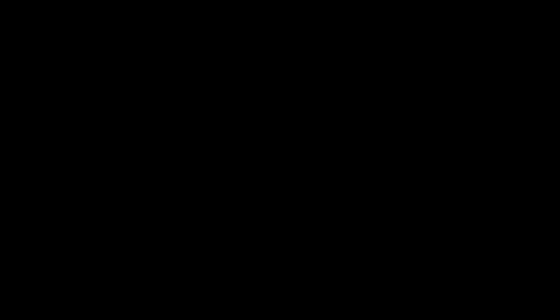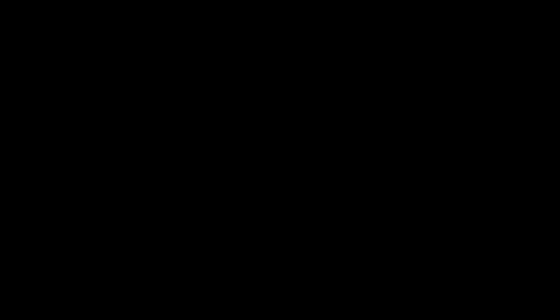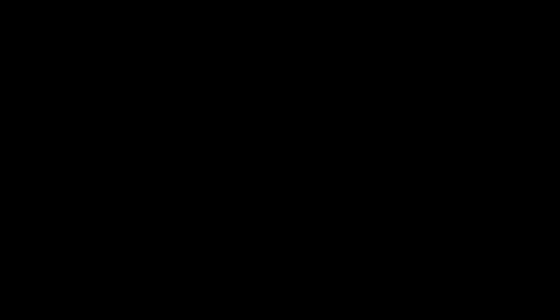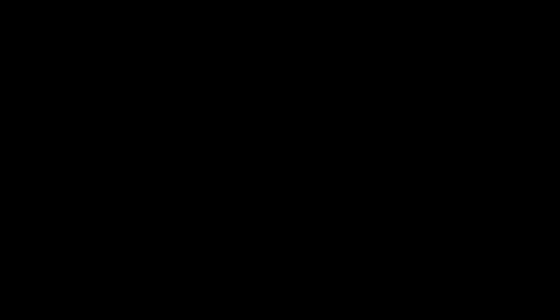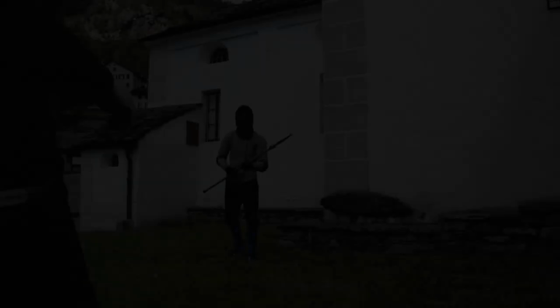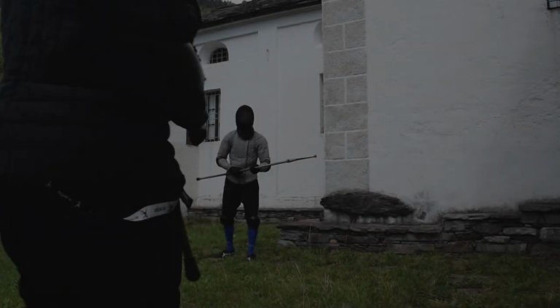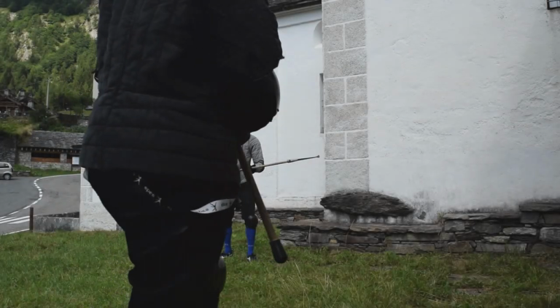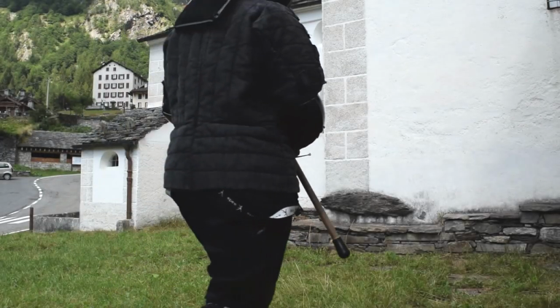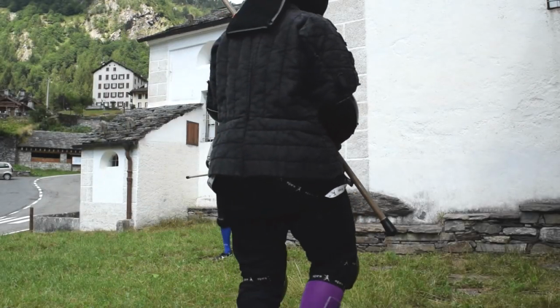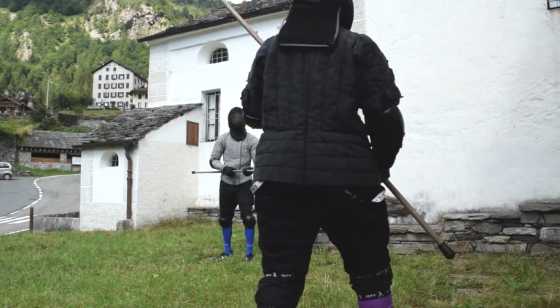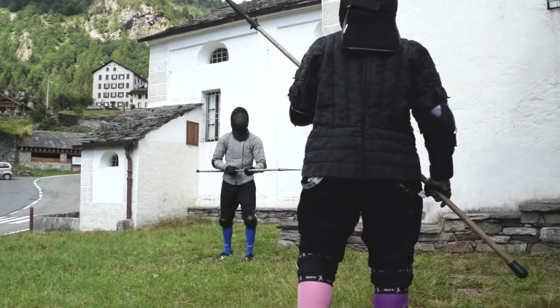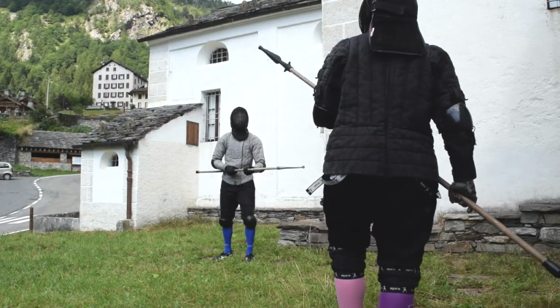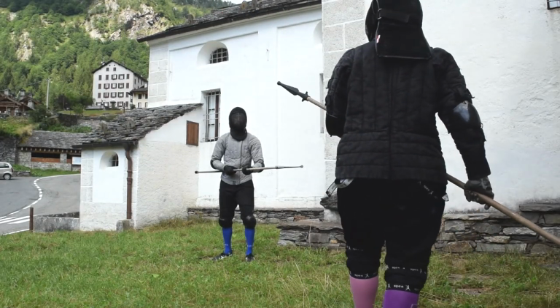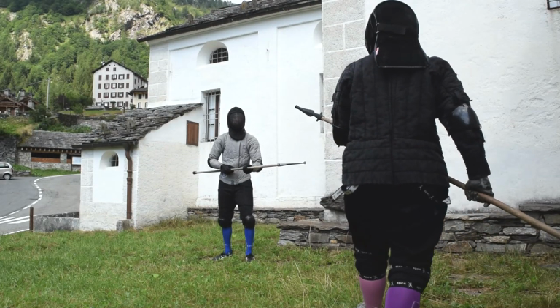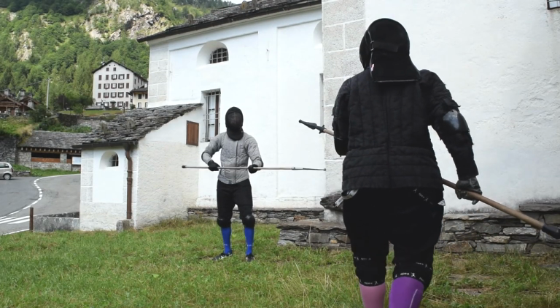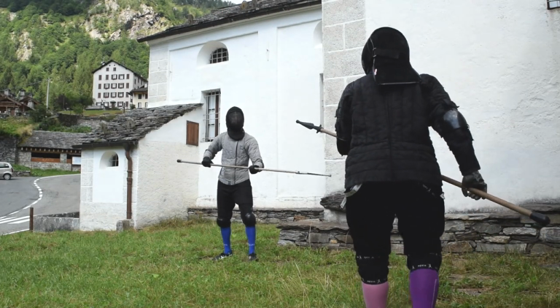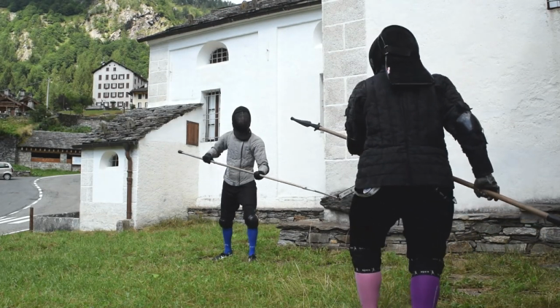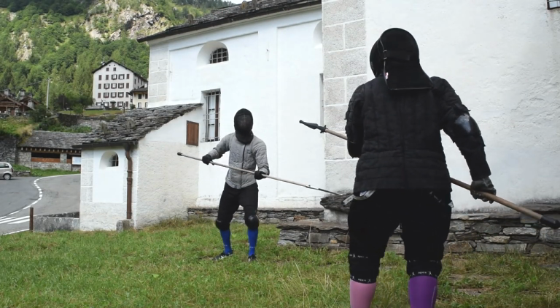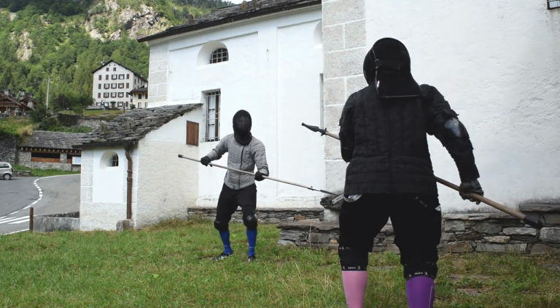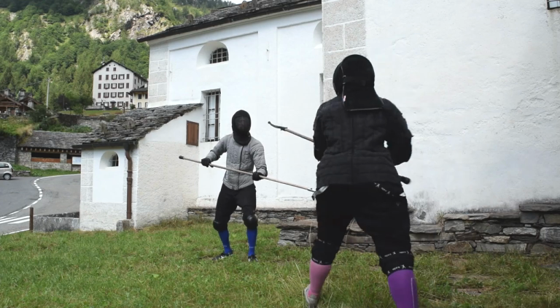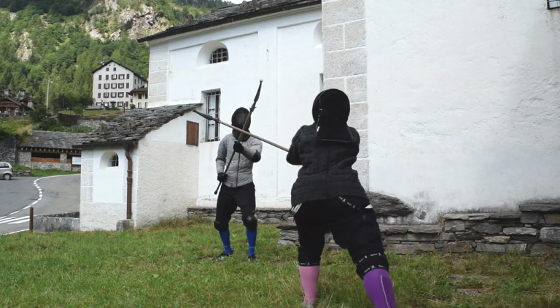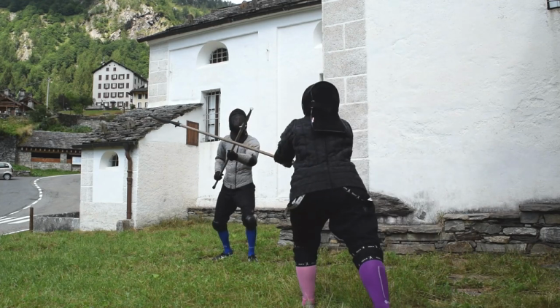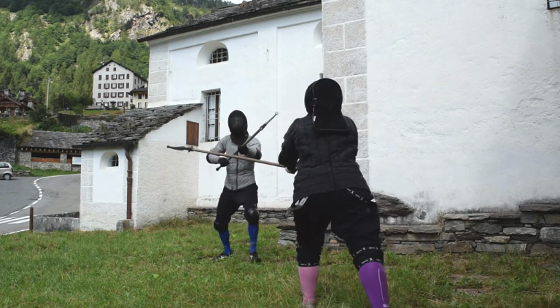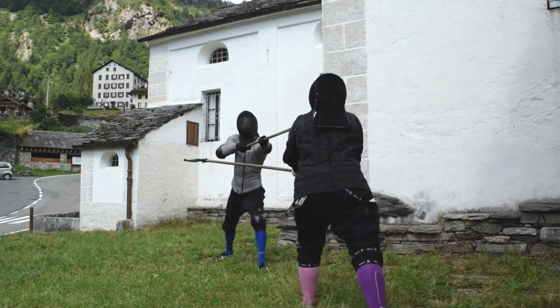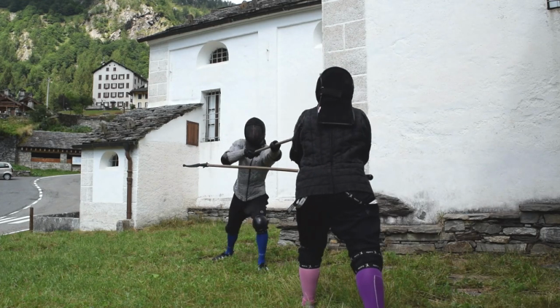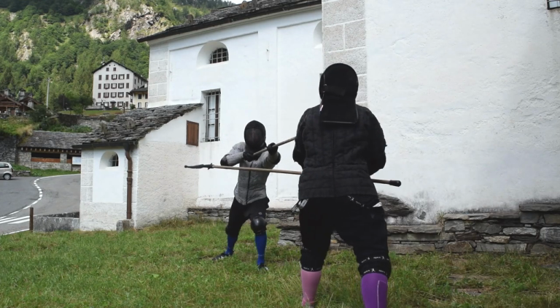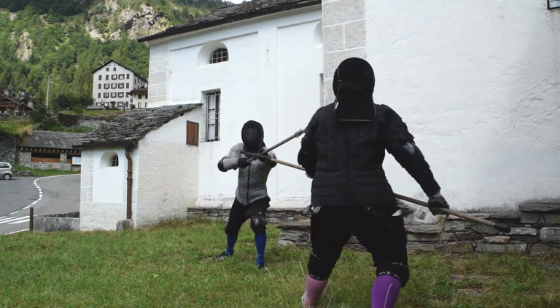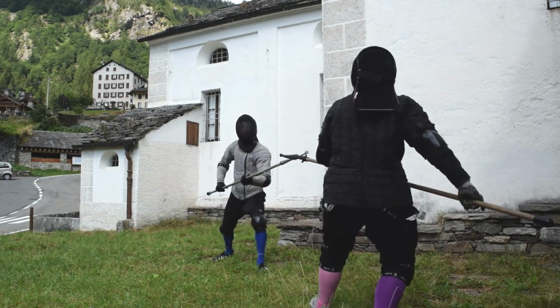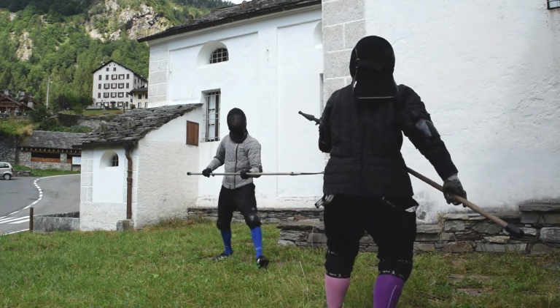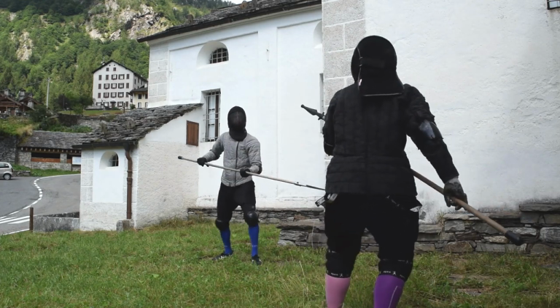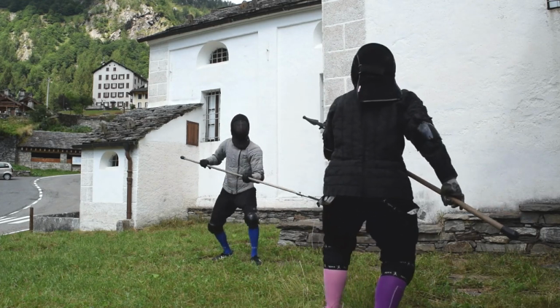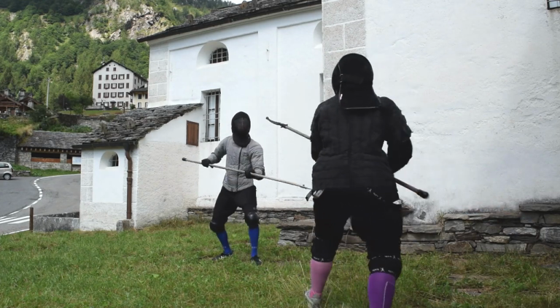Hello HIMA friends and welcome to this new episode of tips for spearheads. Today we are going to give a look at two basic parries that we may find useful in spear fighting.